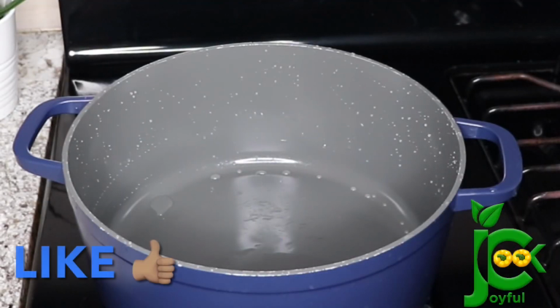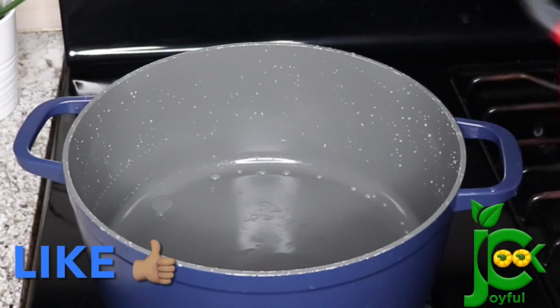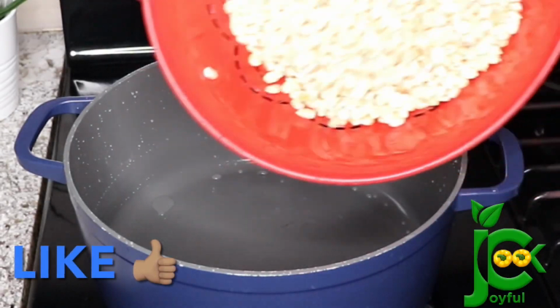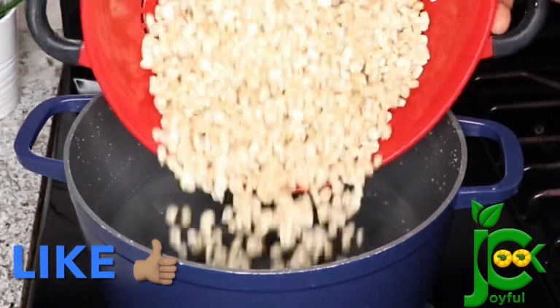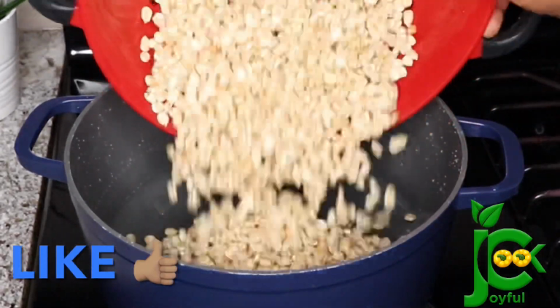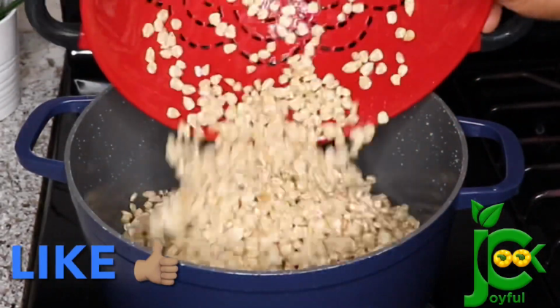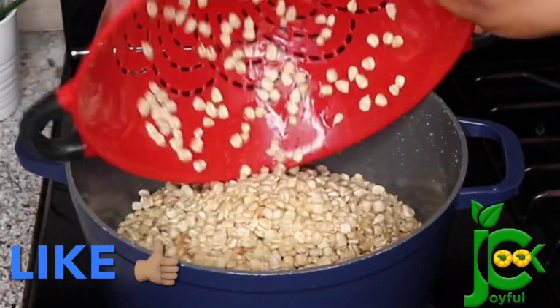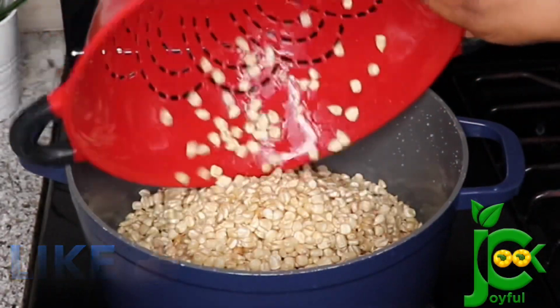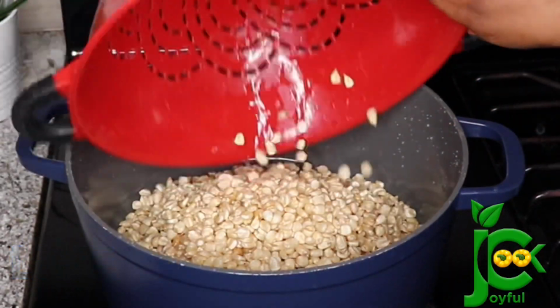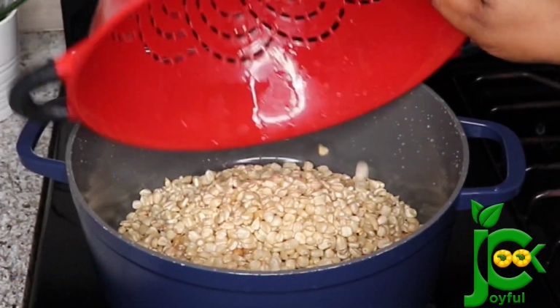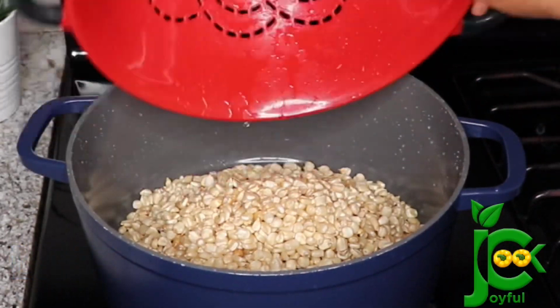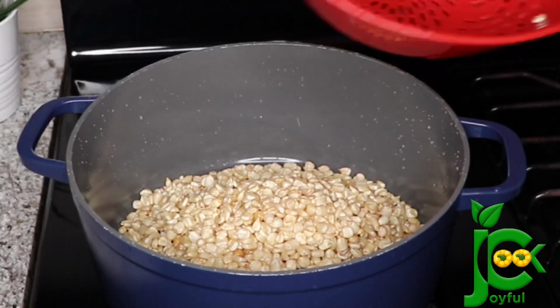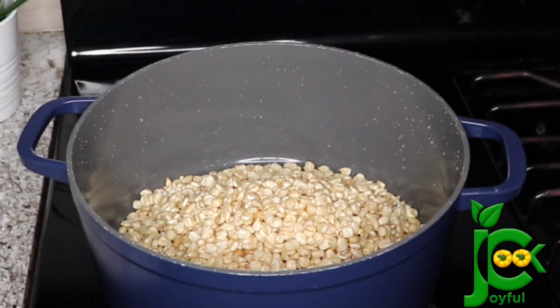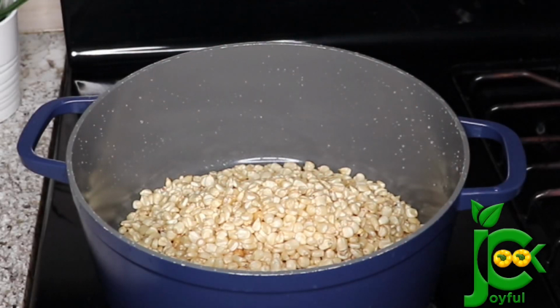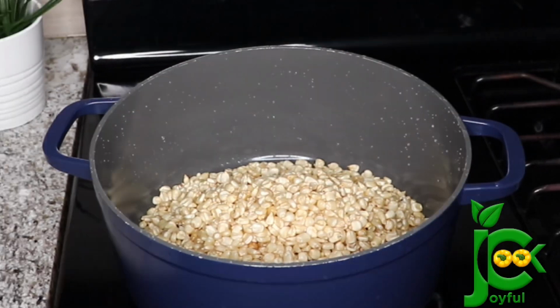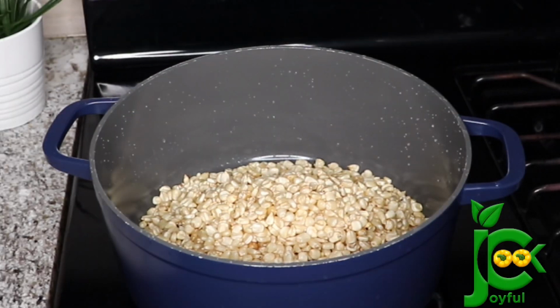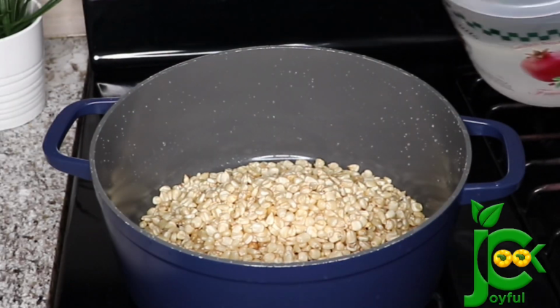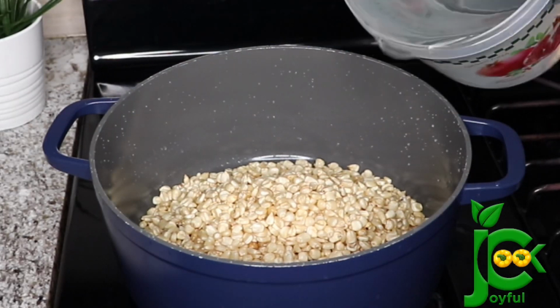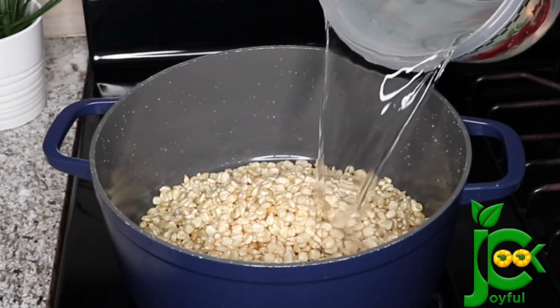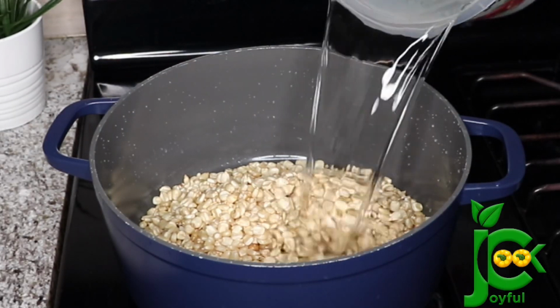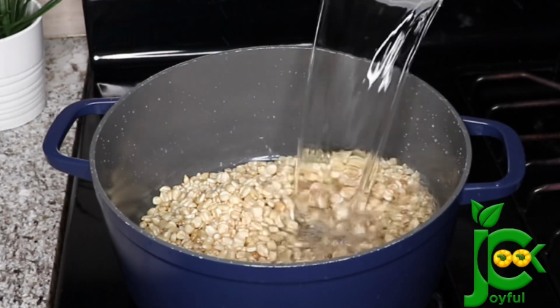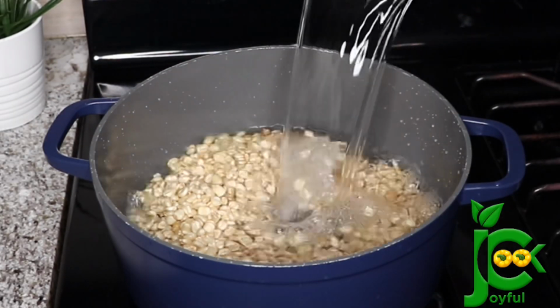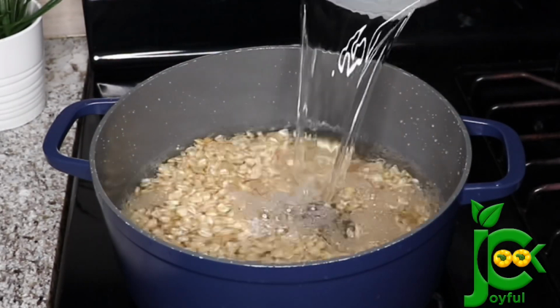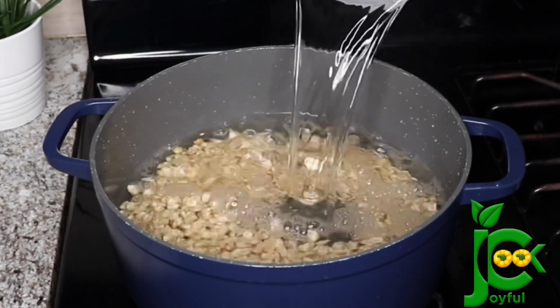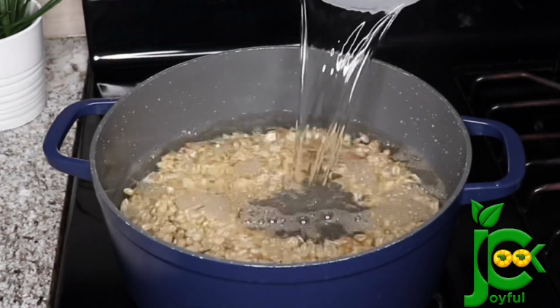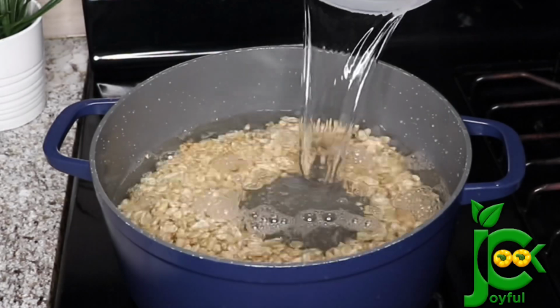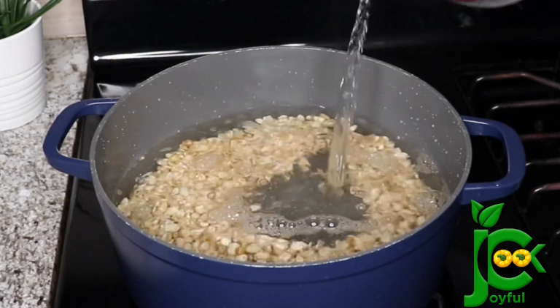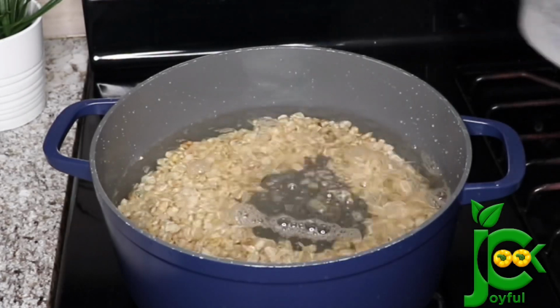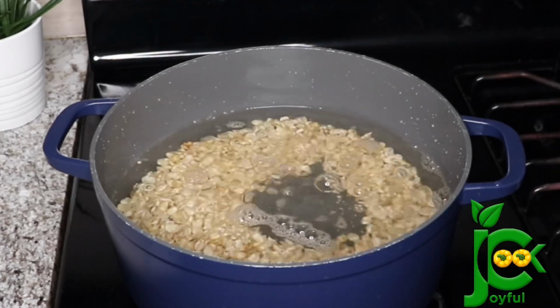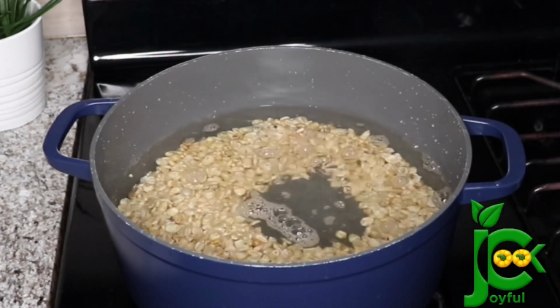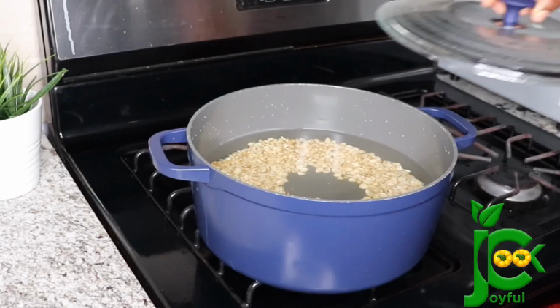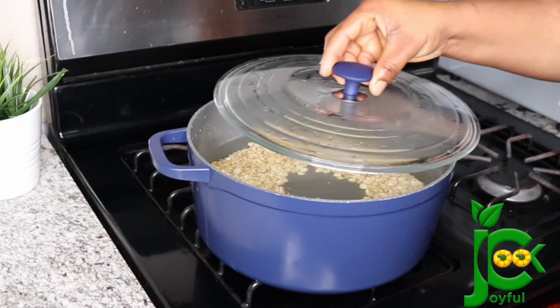Once I finish washing it, I'm going to pour it into a pot, add water, and then cover so it can come to a rolling boil. You don't want to cook it until it is very soft — no, just bring it to a rolling boil and it will be fine.